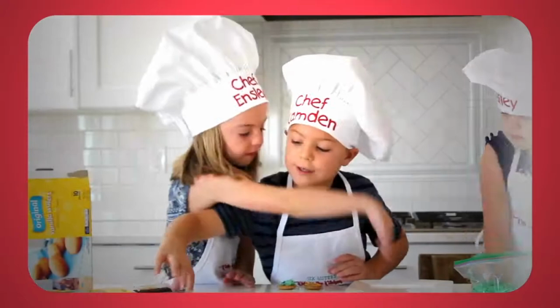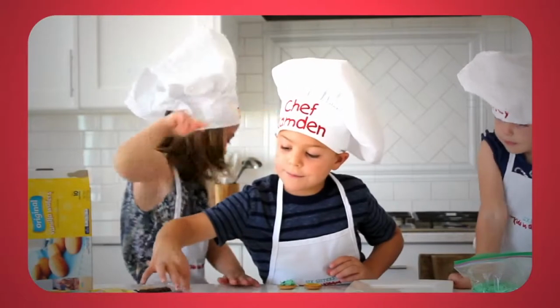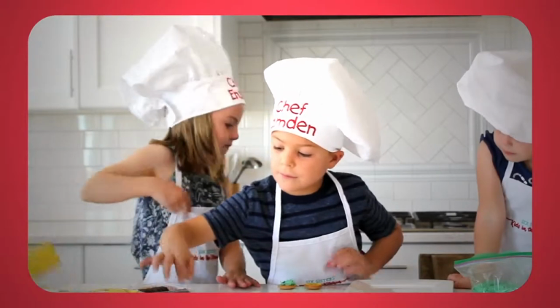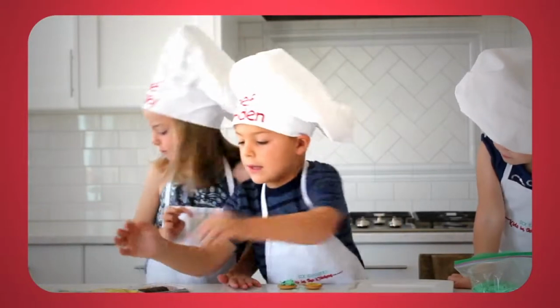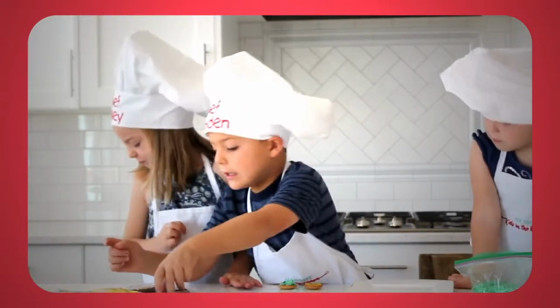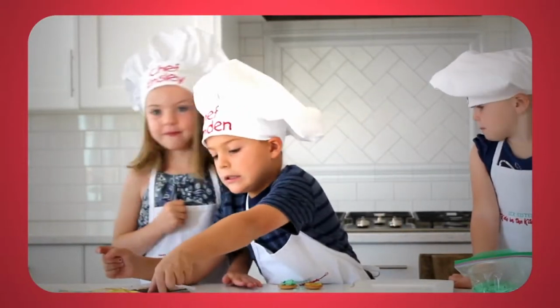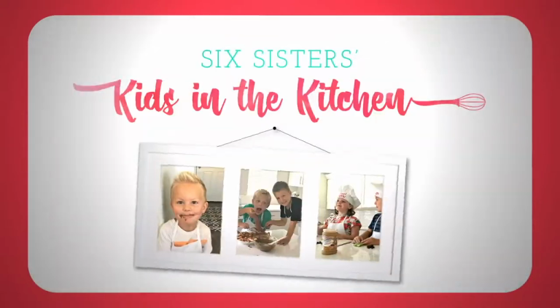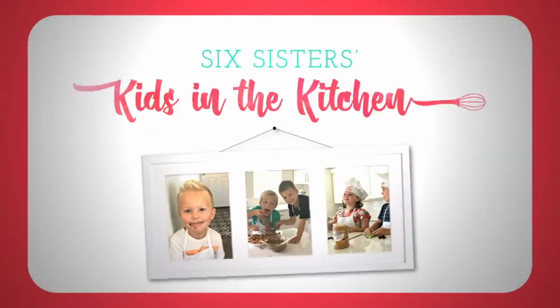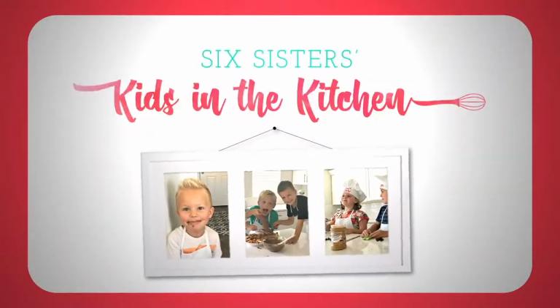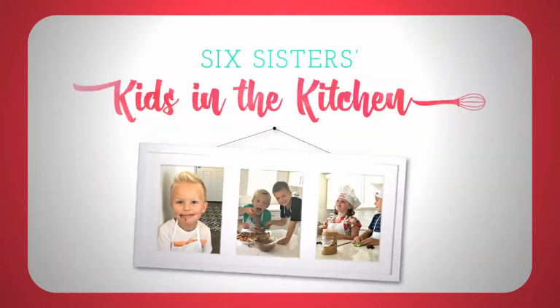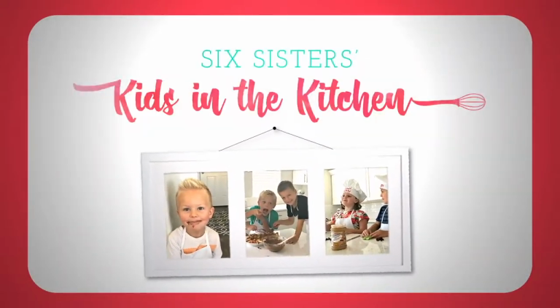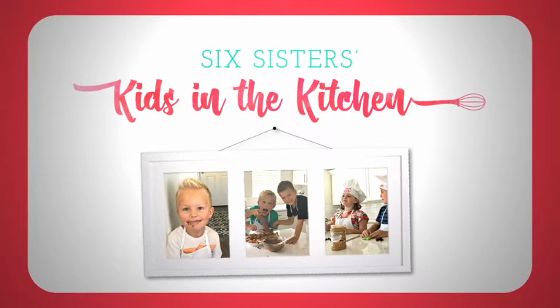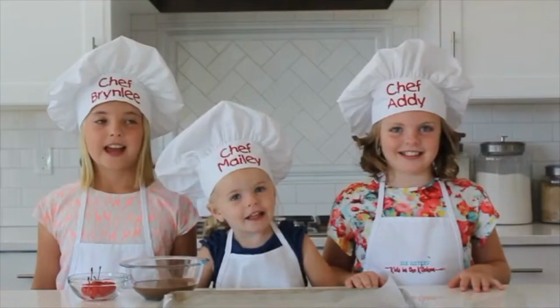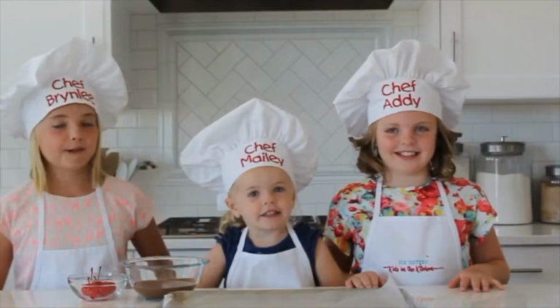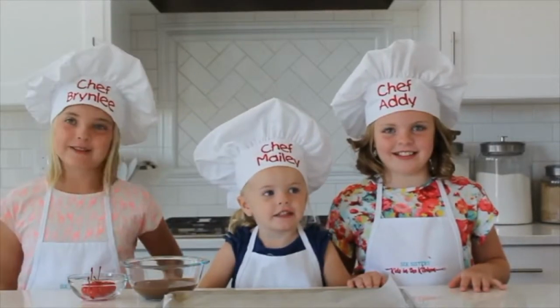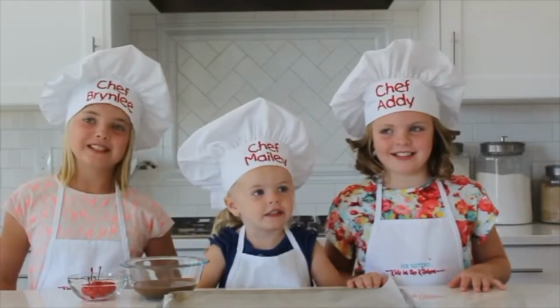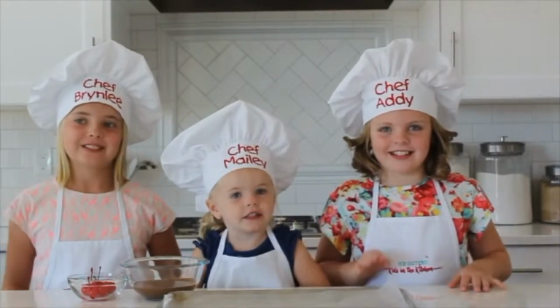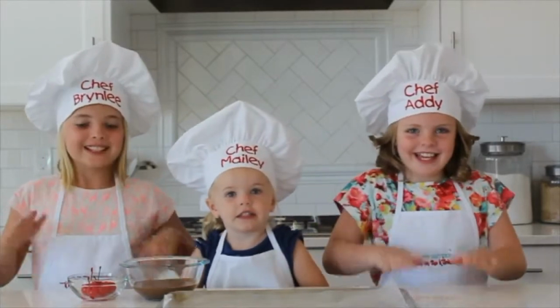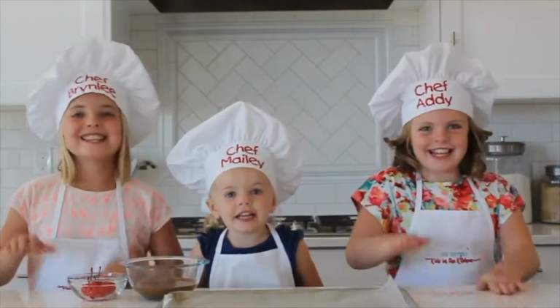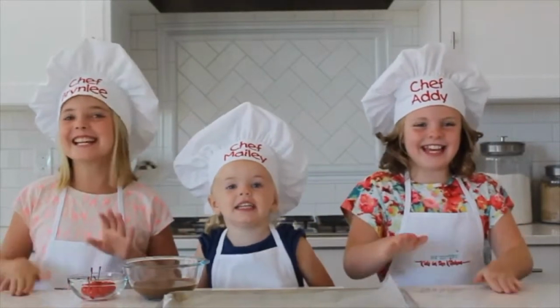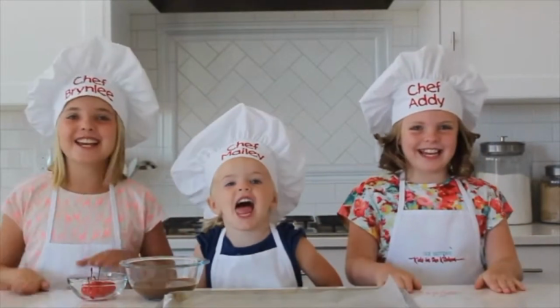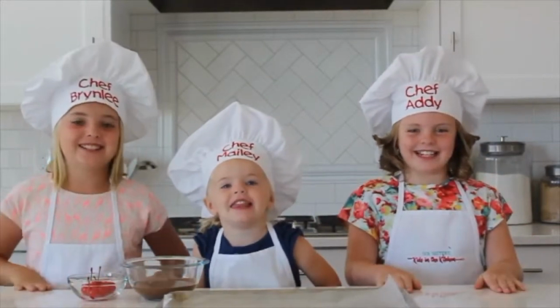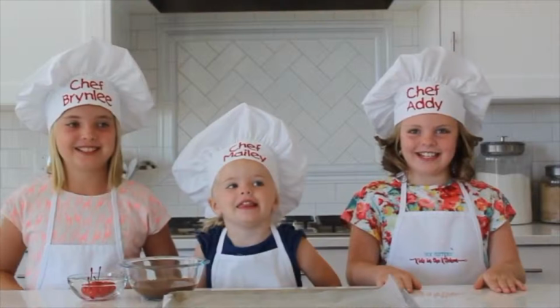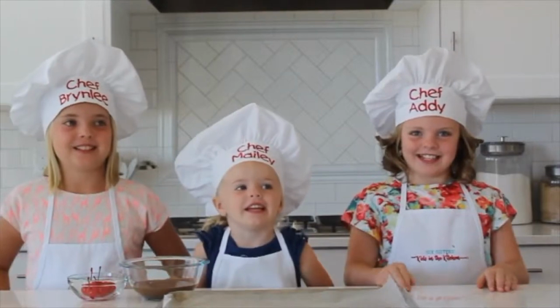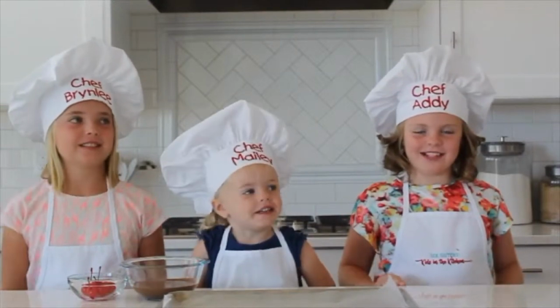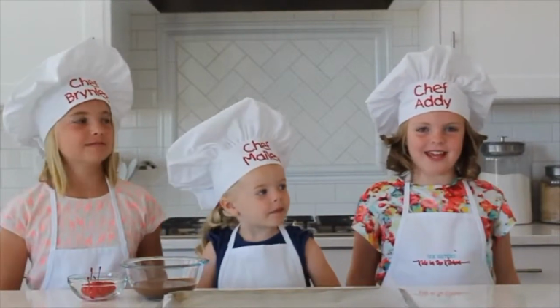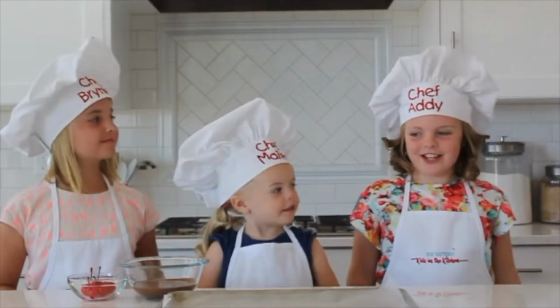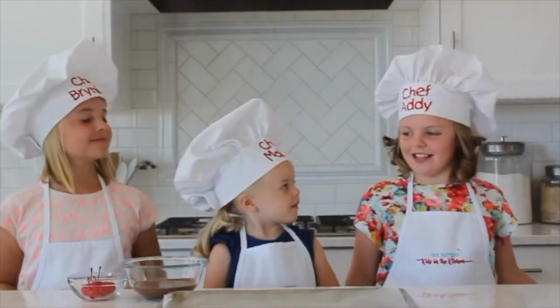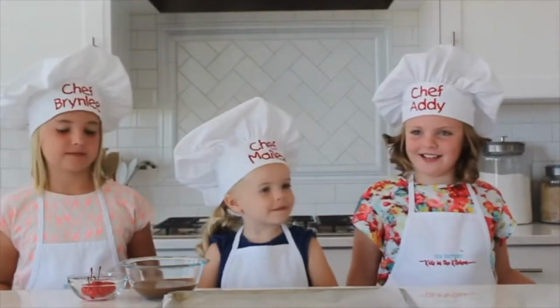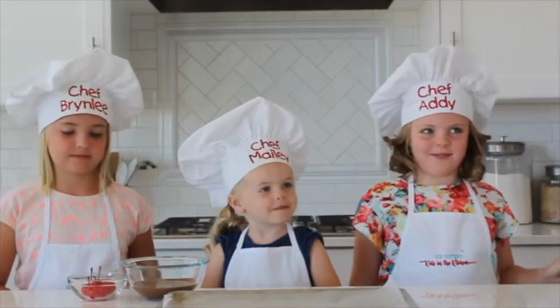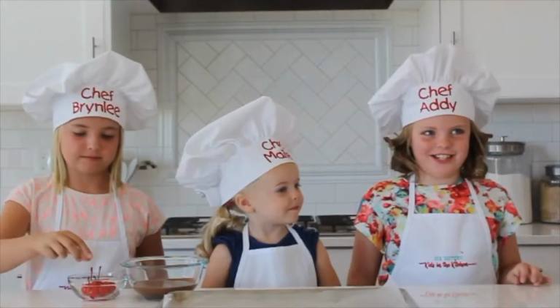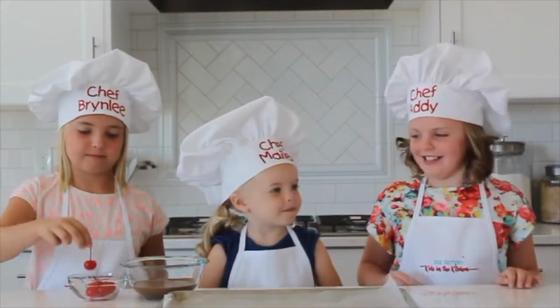Hi everyone, welcome to Kids in the Kitchen! Today we're going to make chocolate covered cherries.